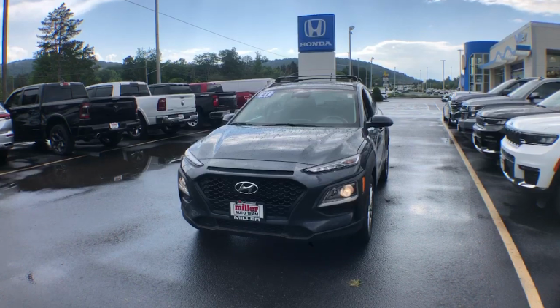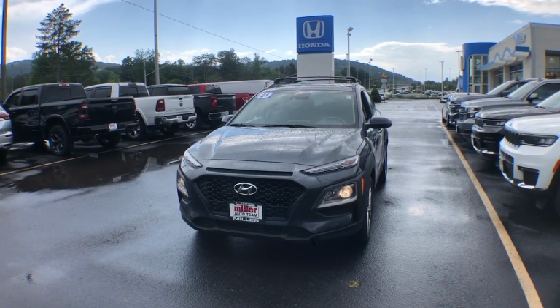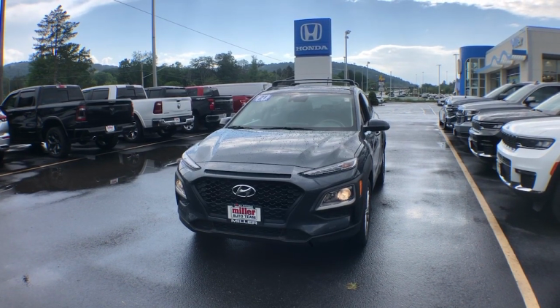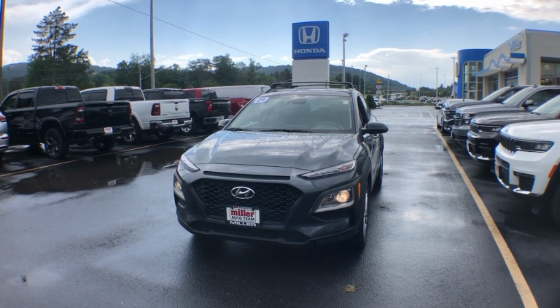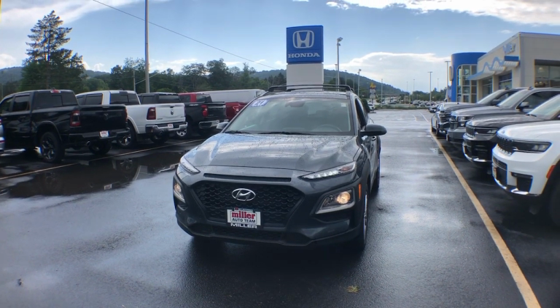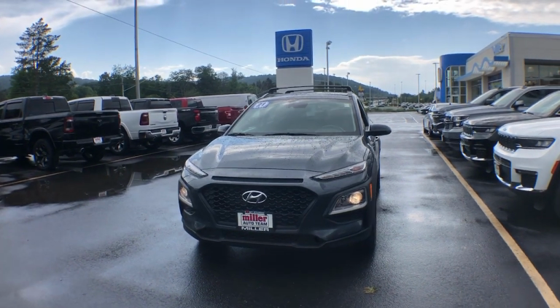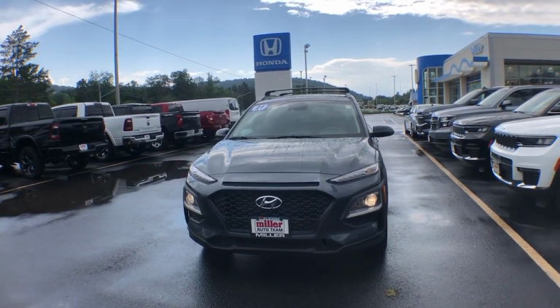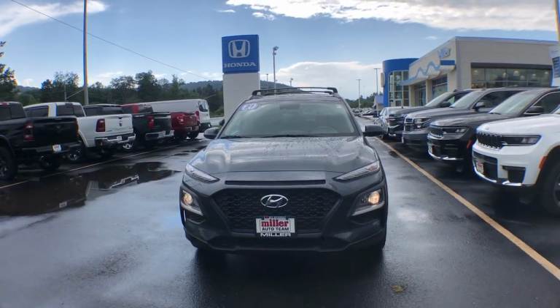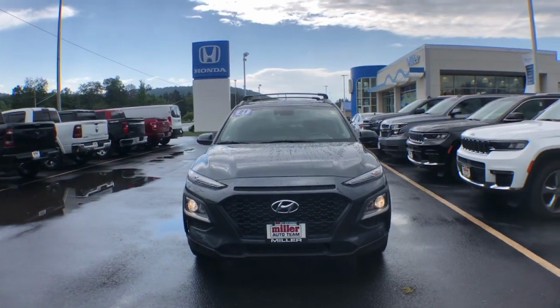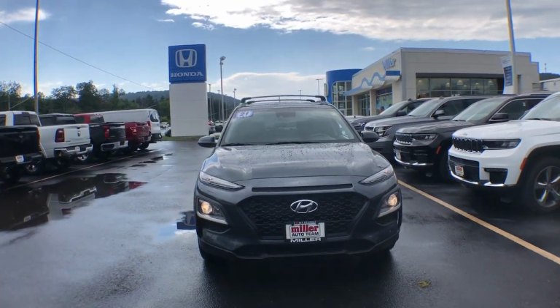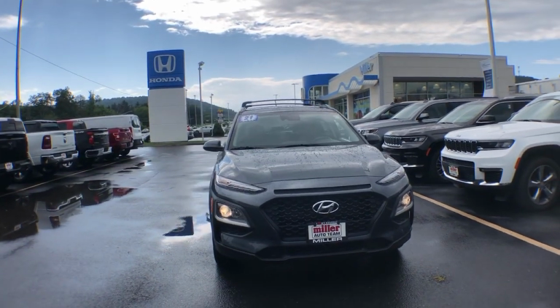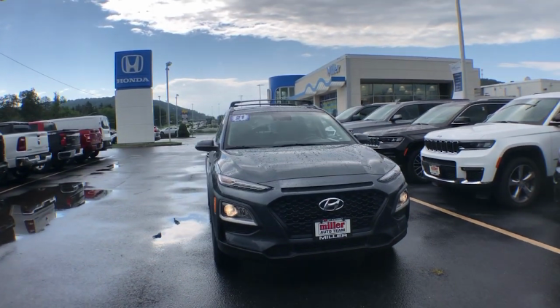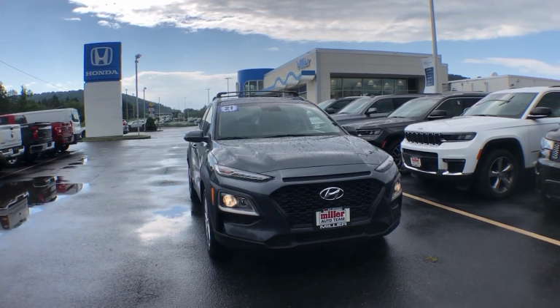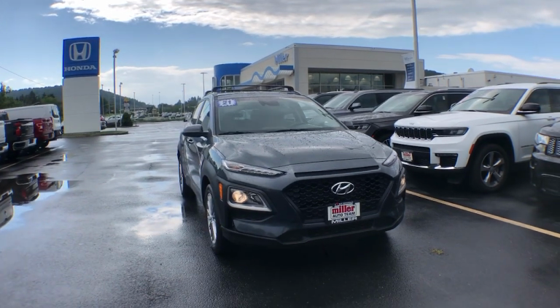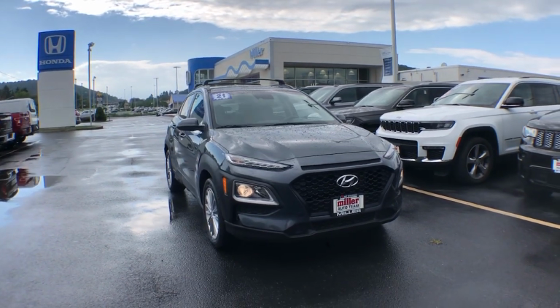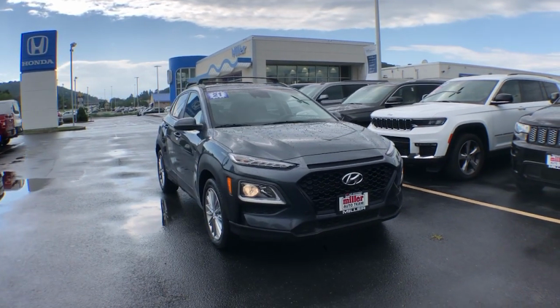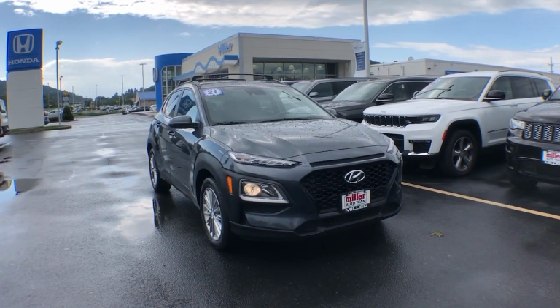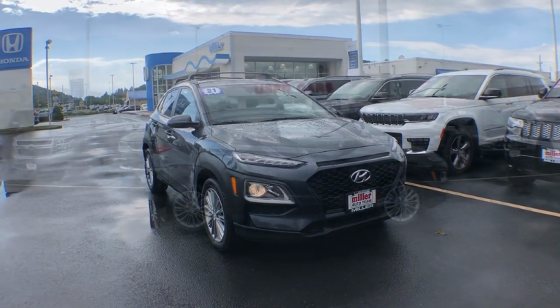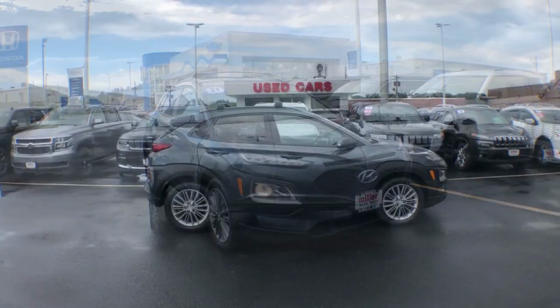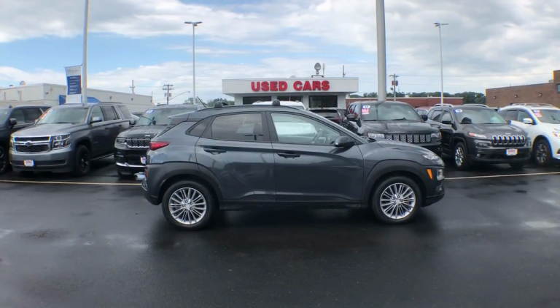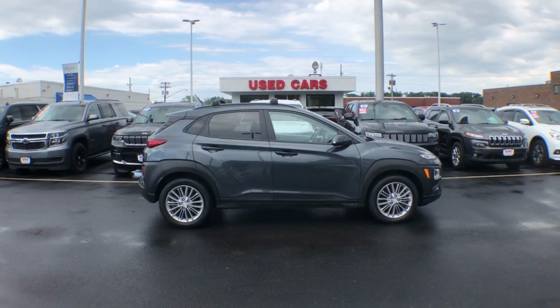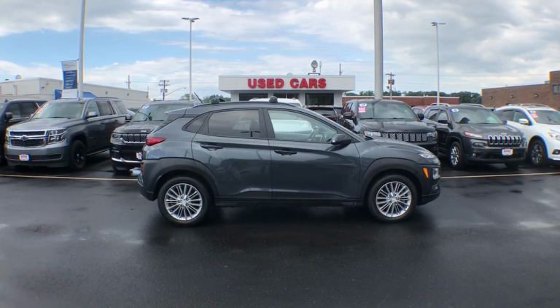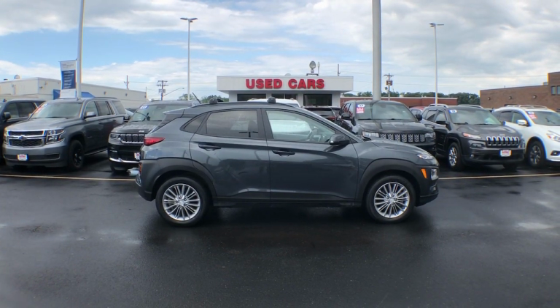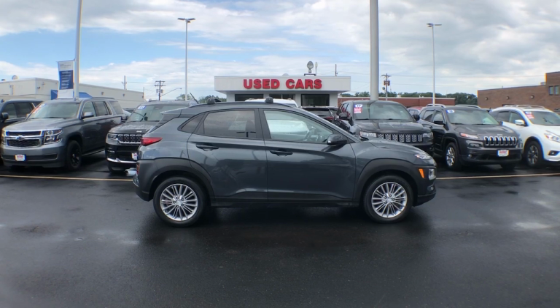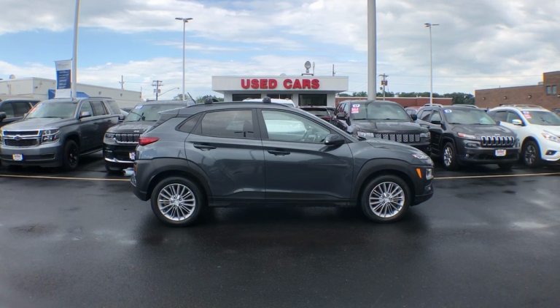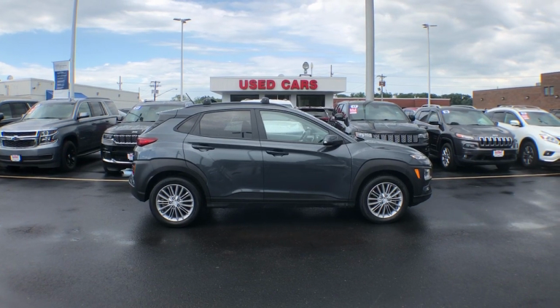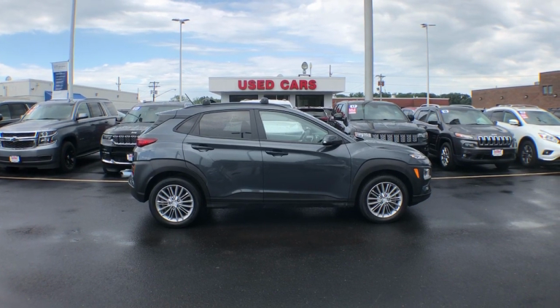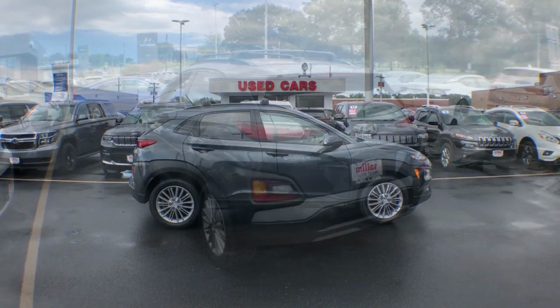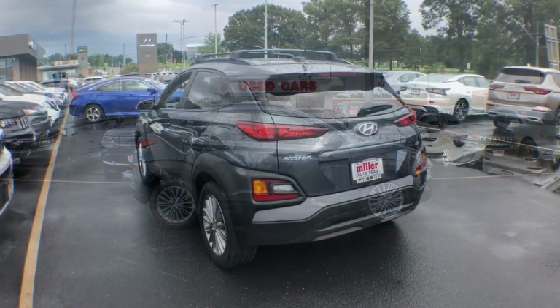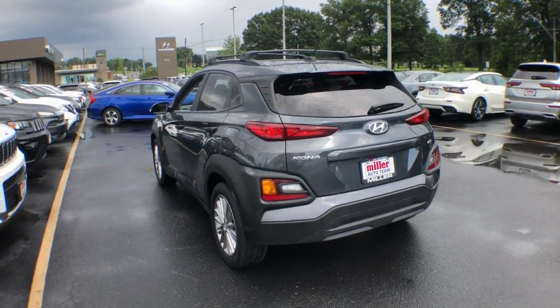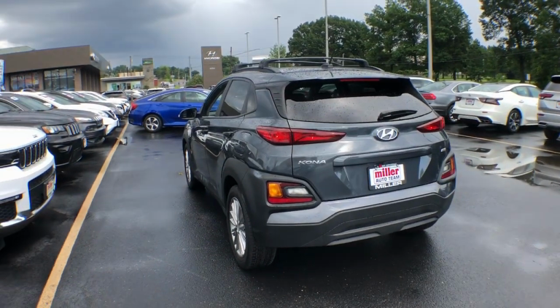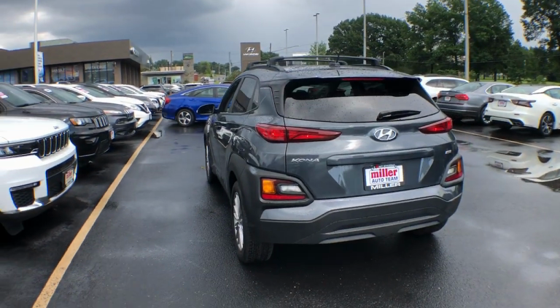Get acquainted with the 2021 Hyundai Kona. With less than 20,000 miles on the odometer, this vehicle provides excellent value. Every drive is fun and fresh in this agile and versatile Kona.